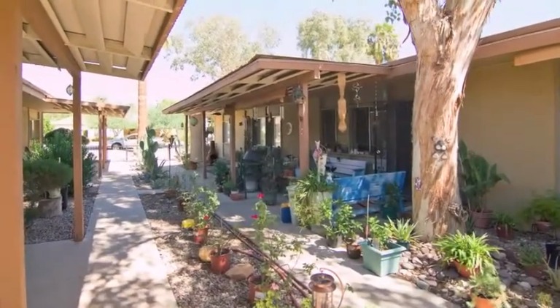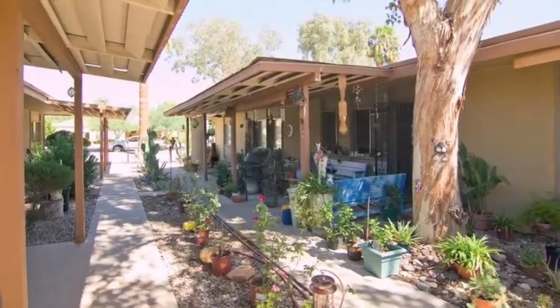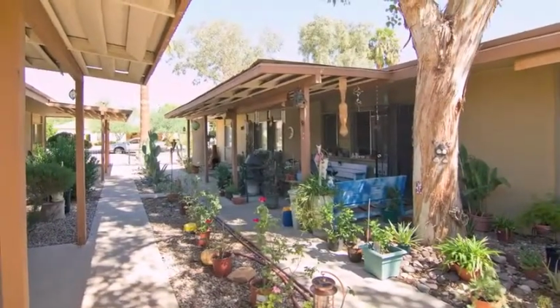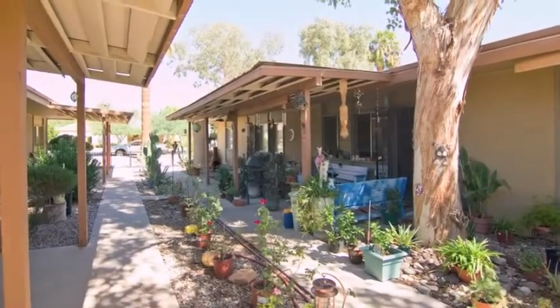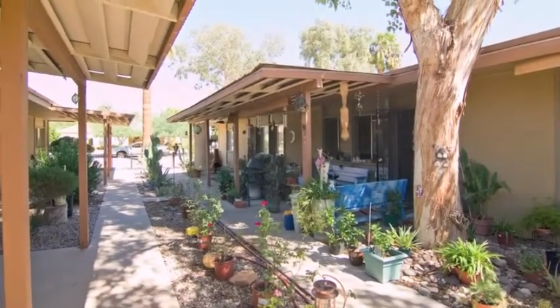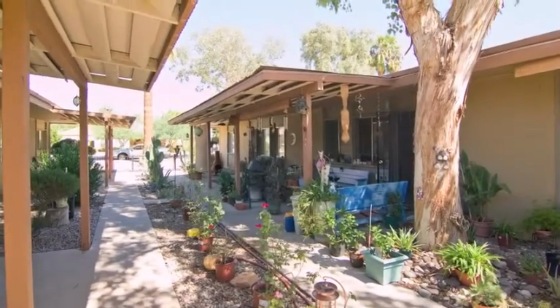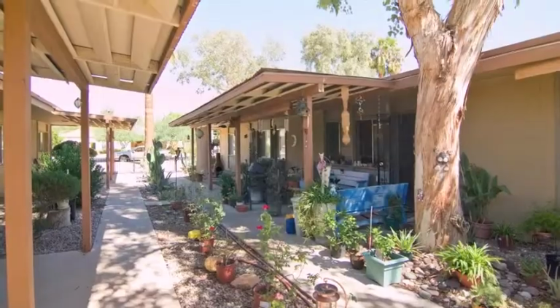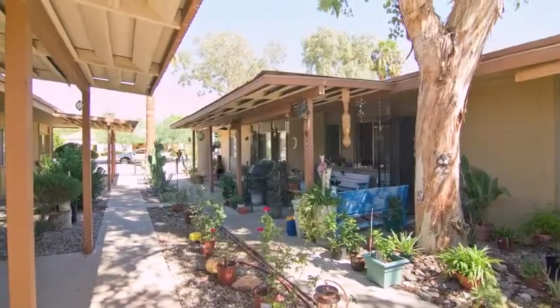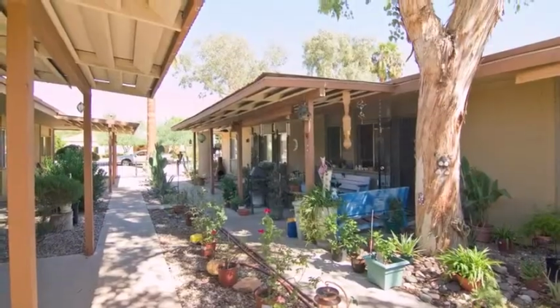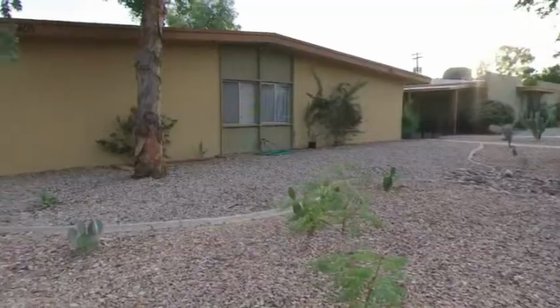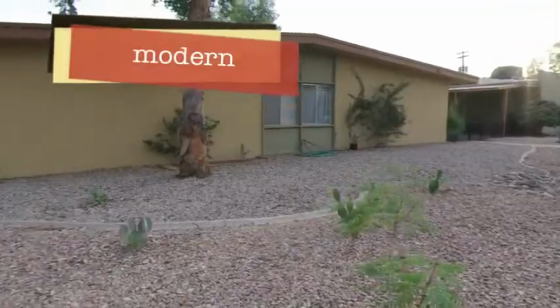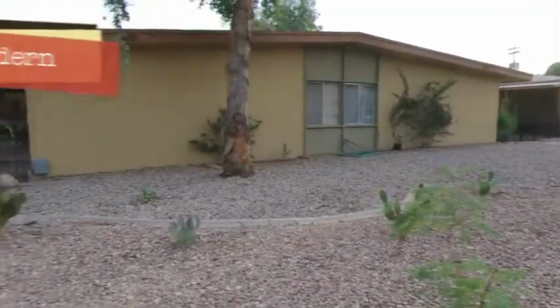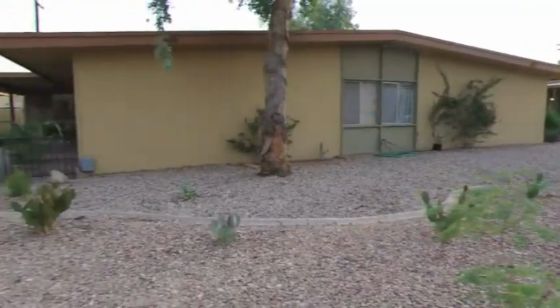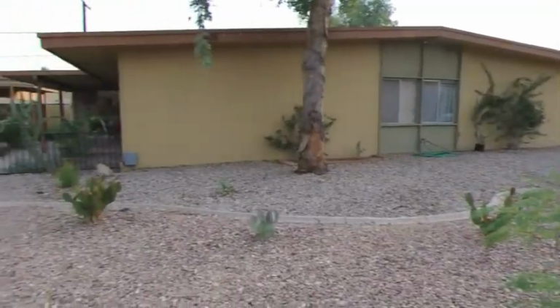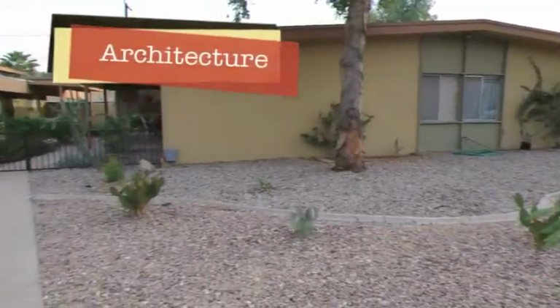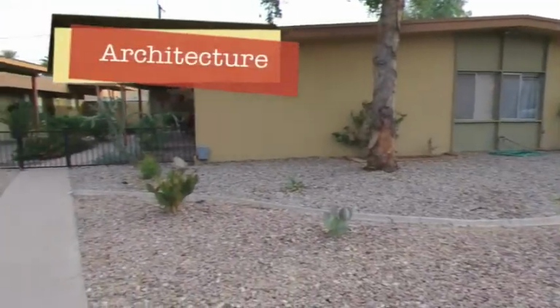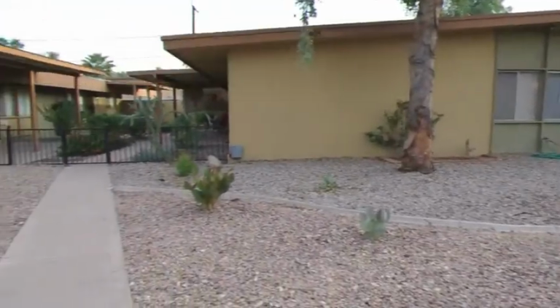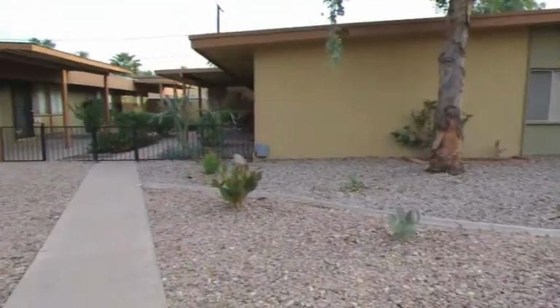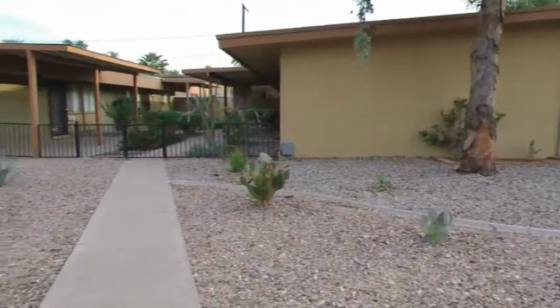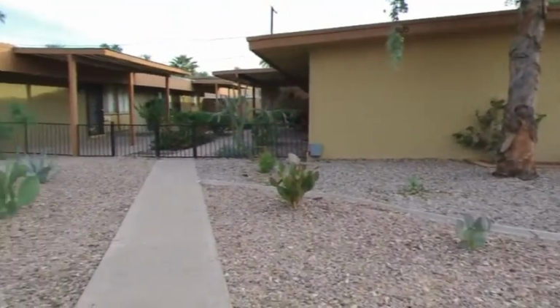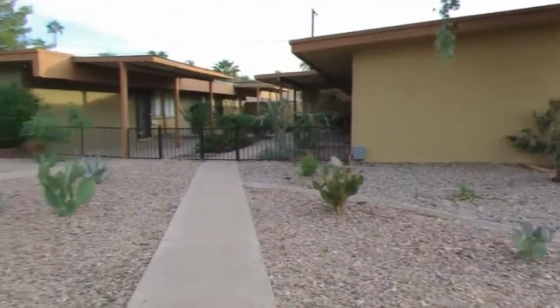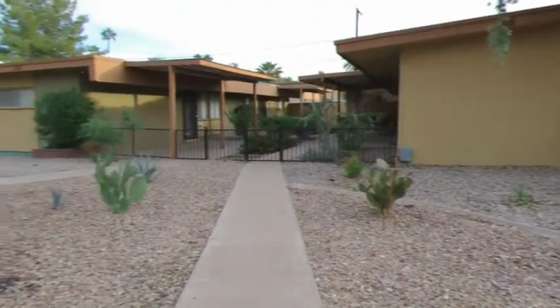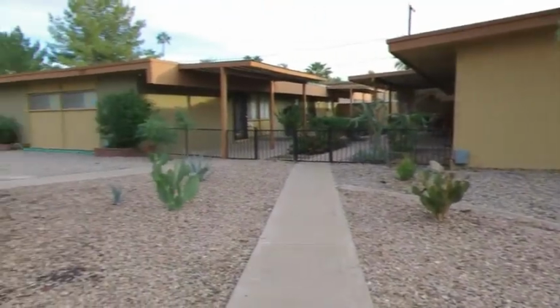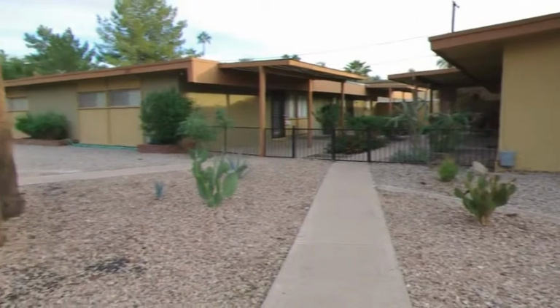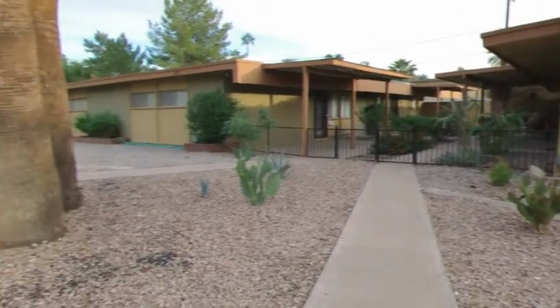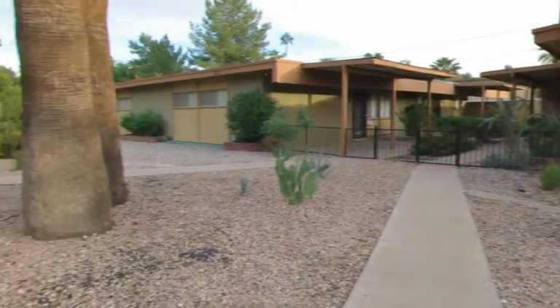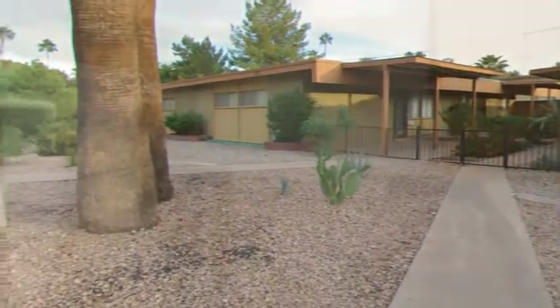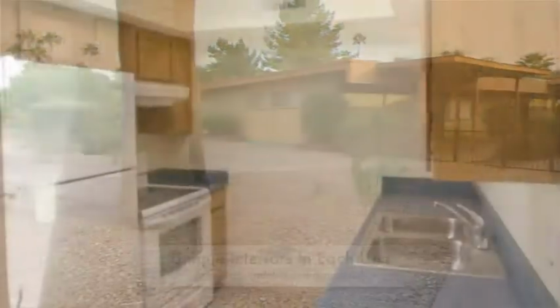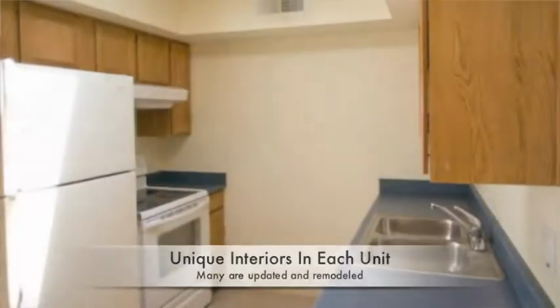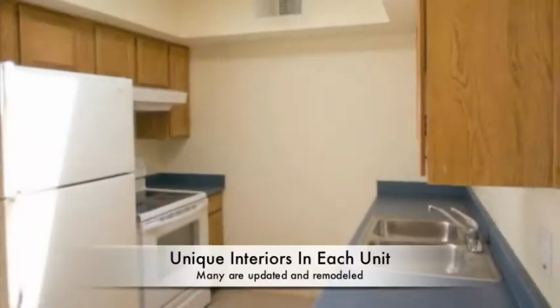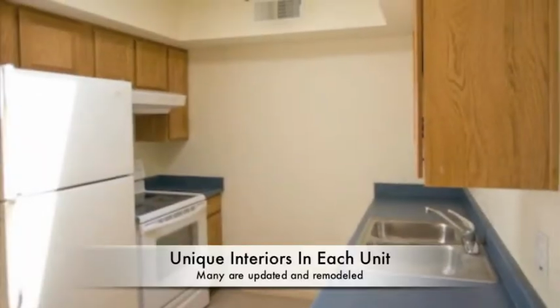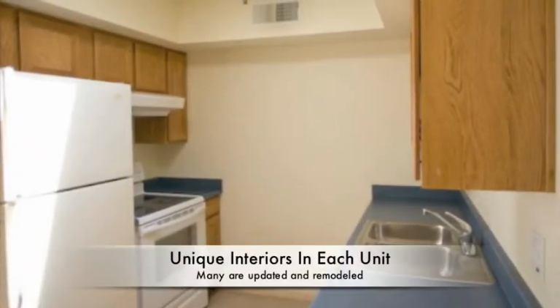All units are about 800 square feet with two bedrooms and one bath, but each unit is different — different kitchens, different colors, bathrooms, and many have no carpets.